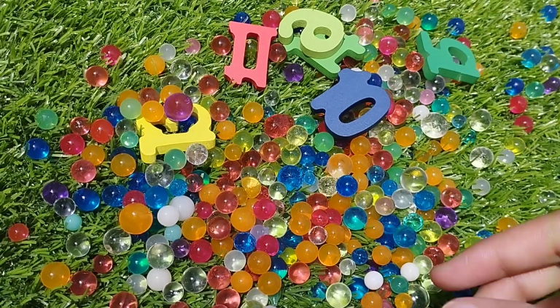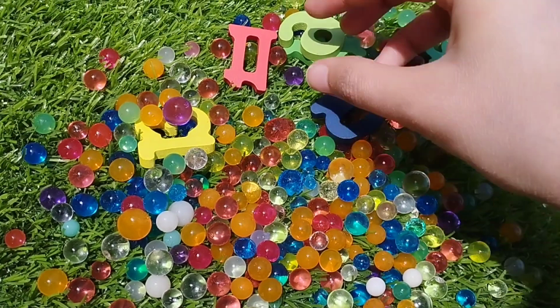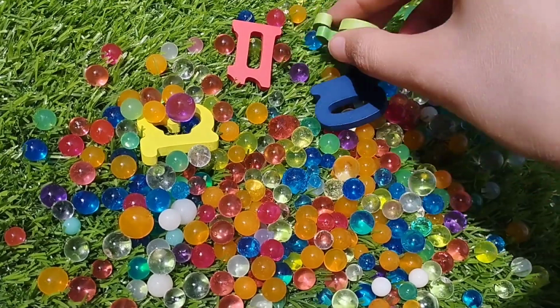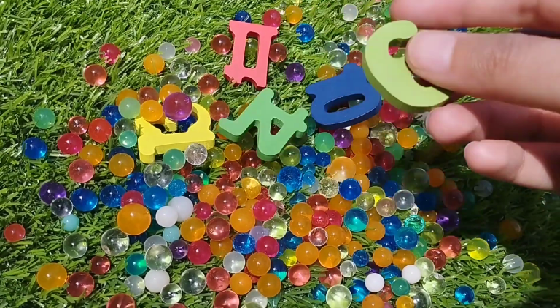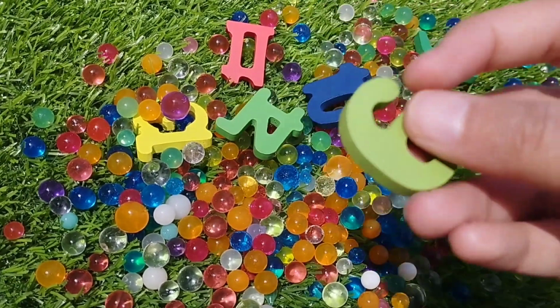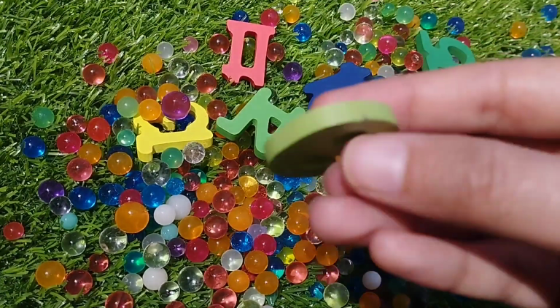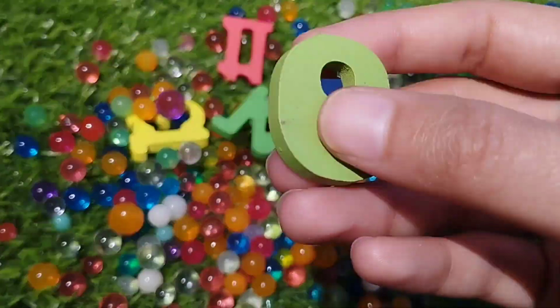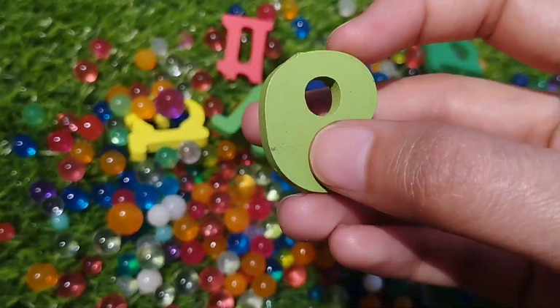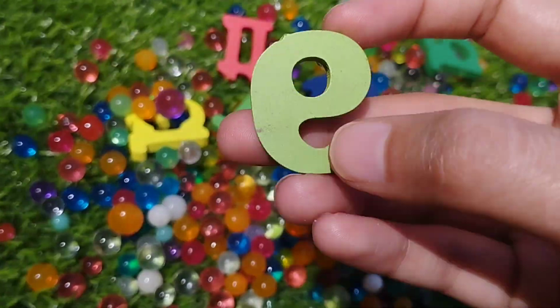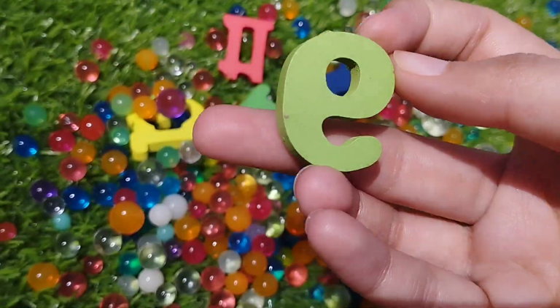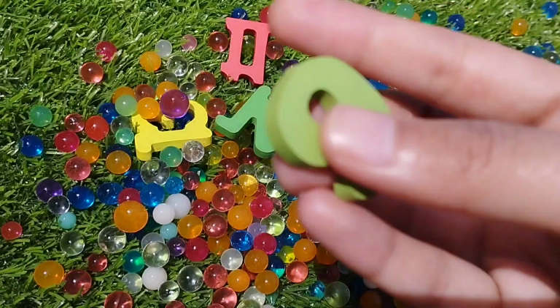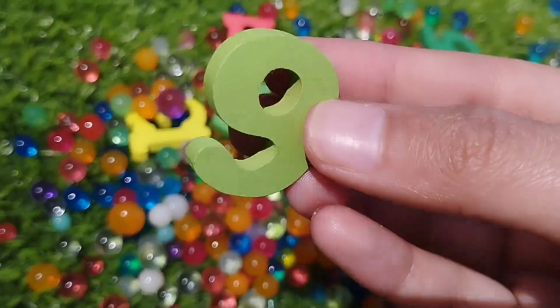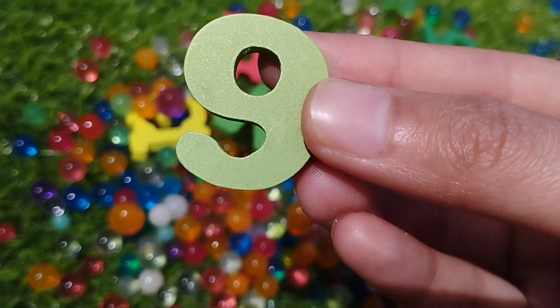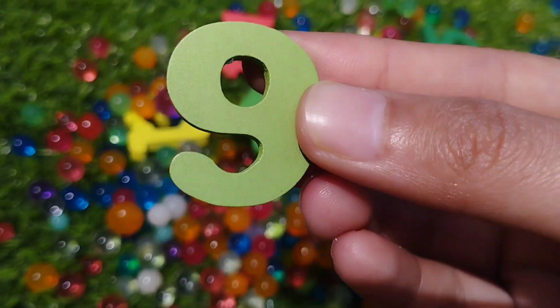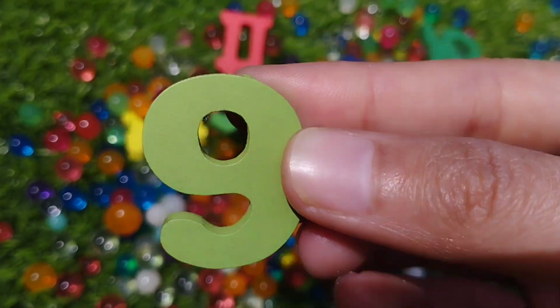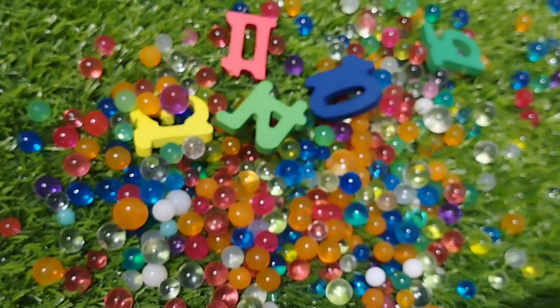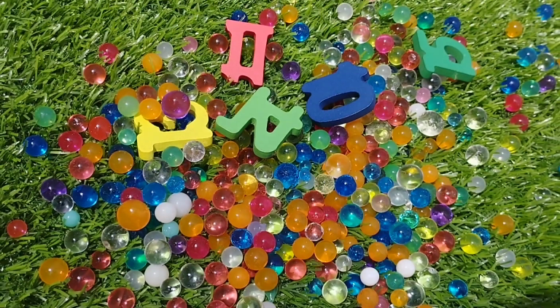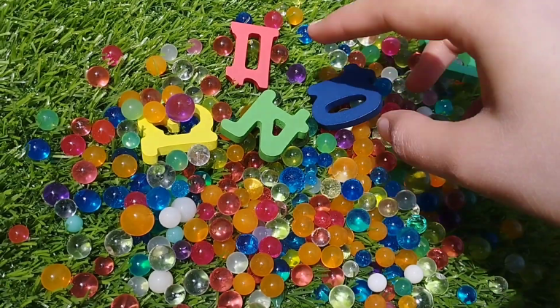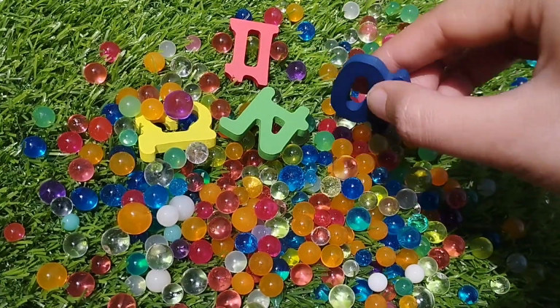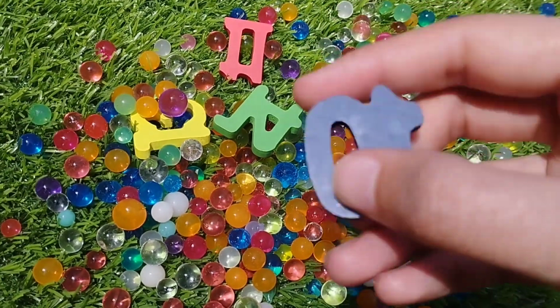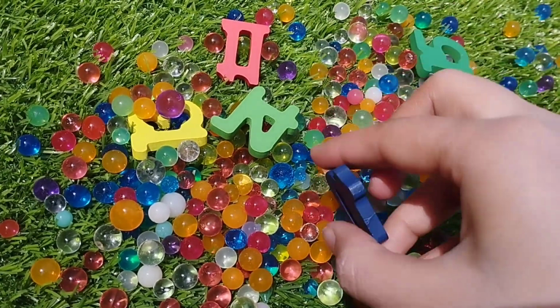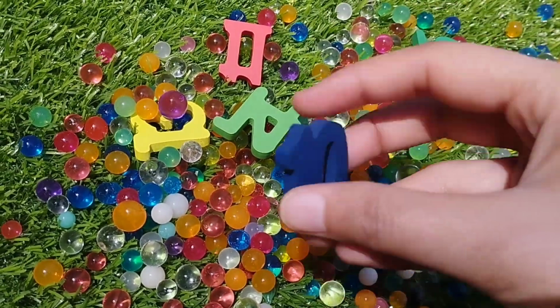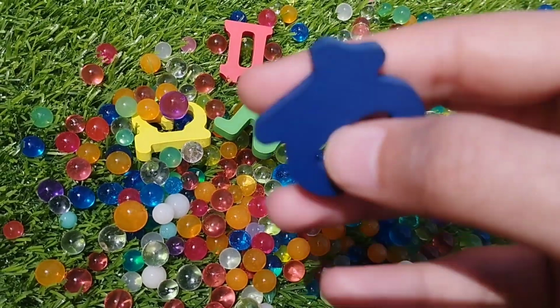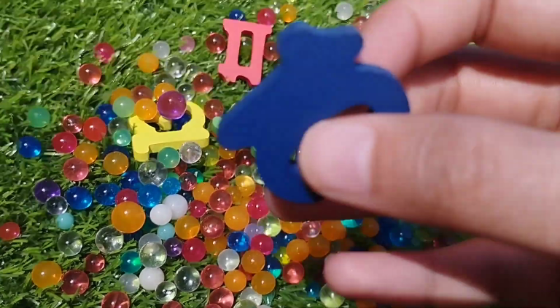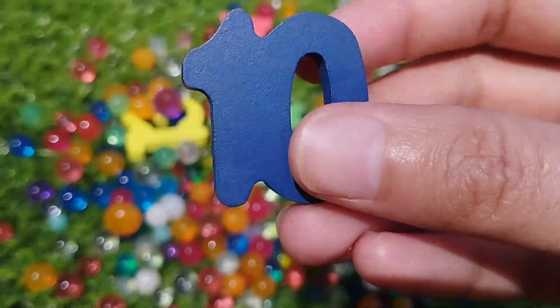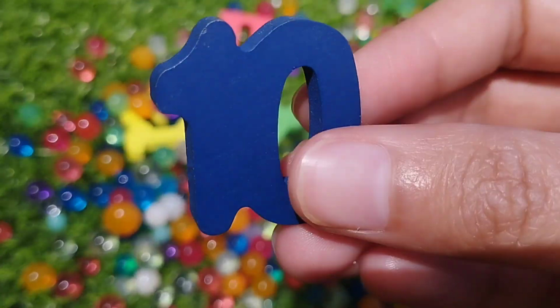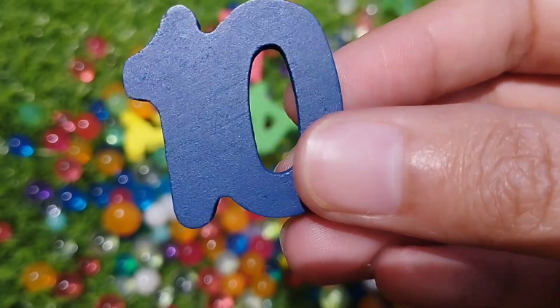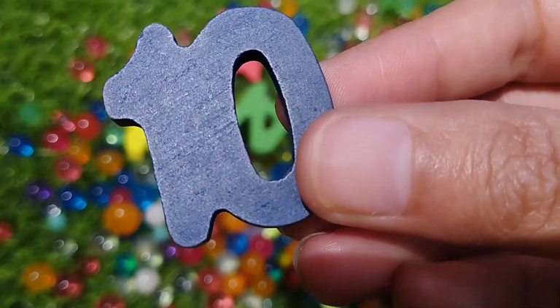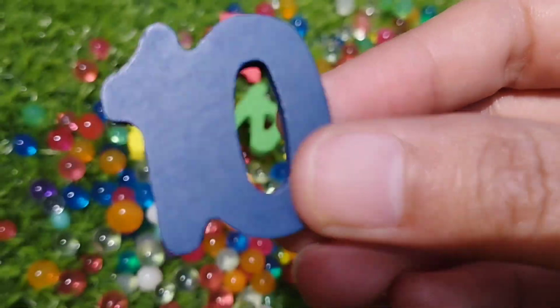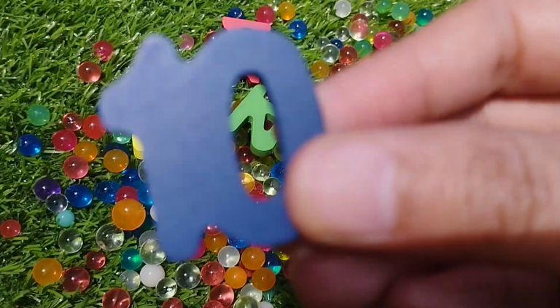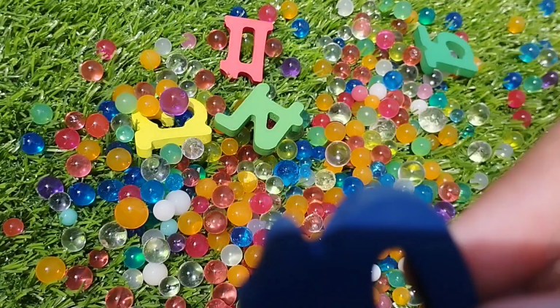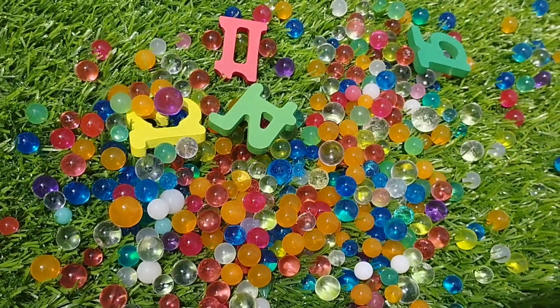Number 9. This is number 9. Number 9. Number 10. This is number 10.